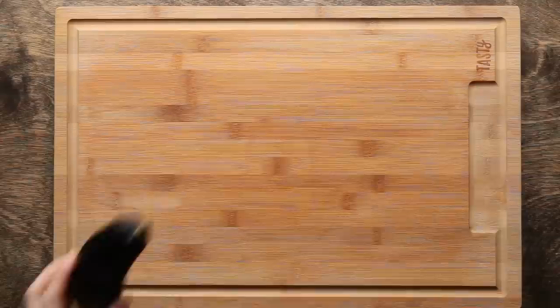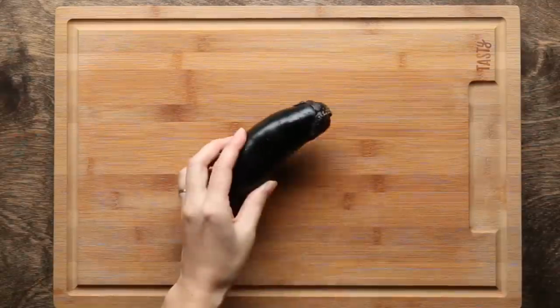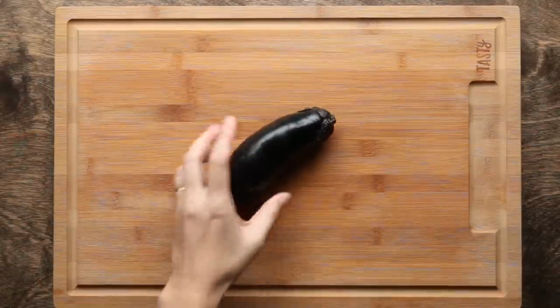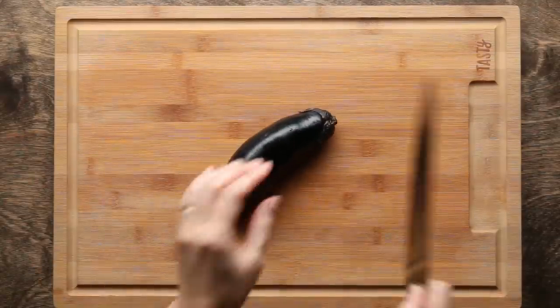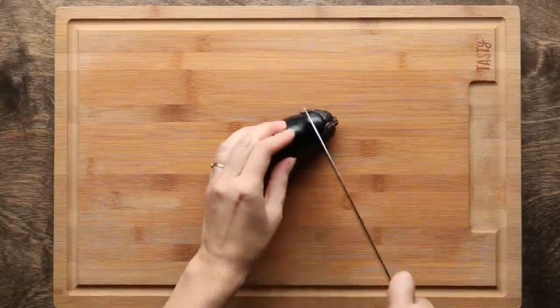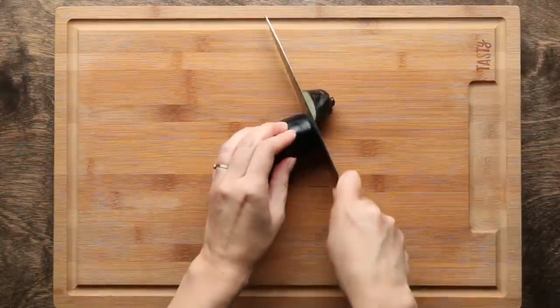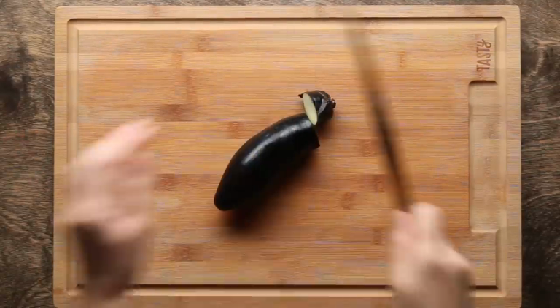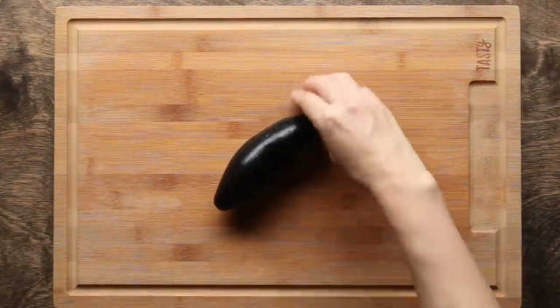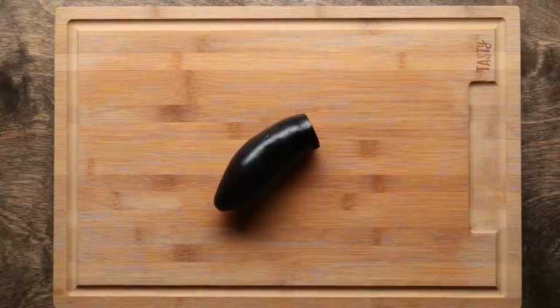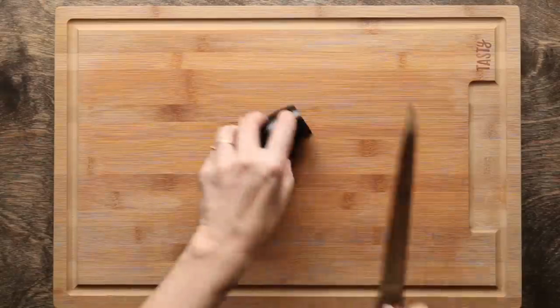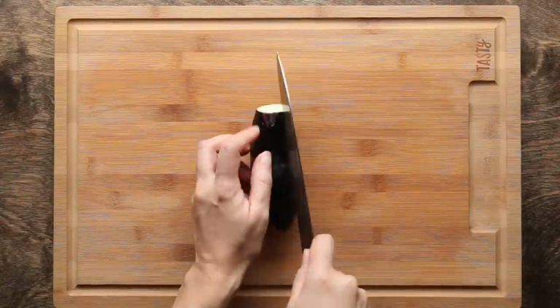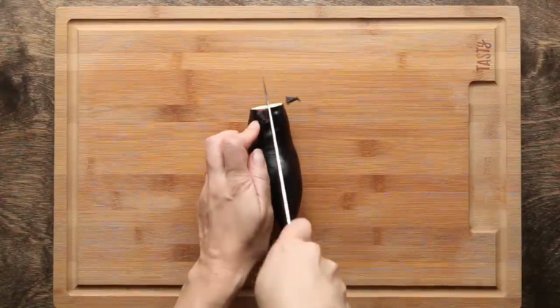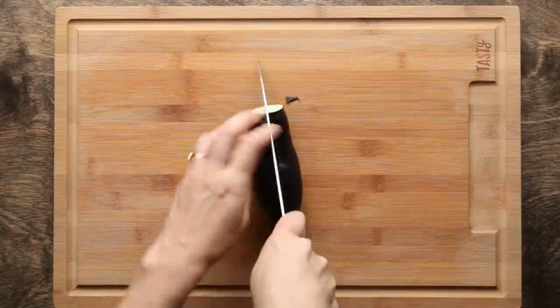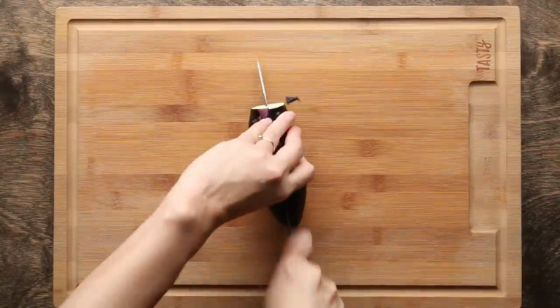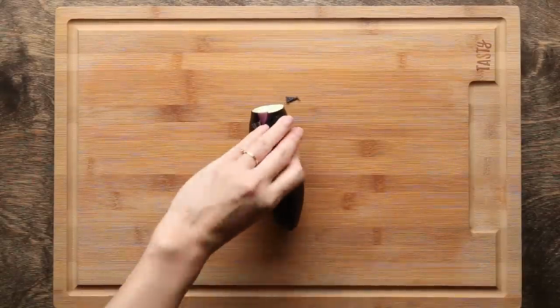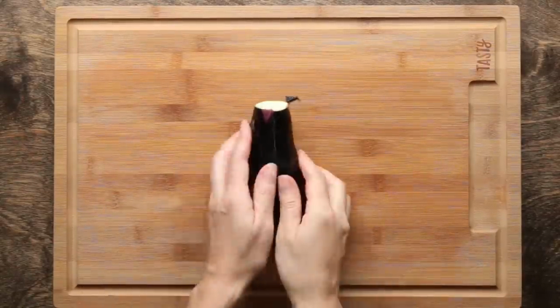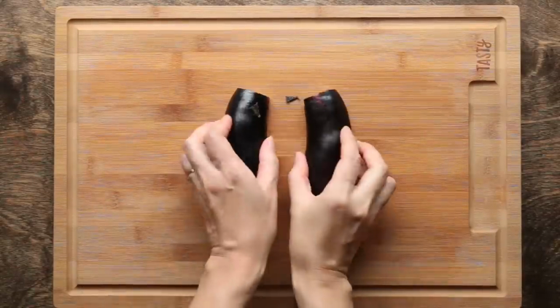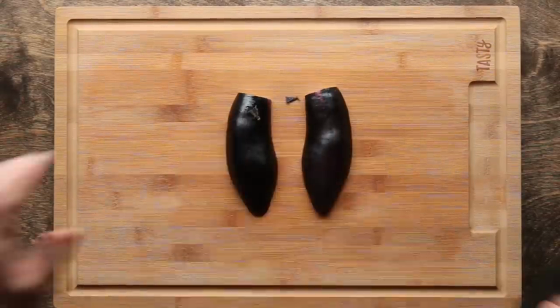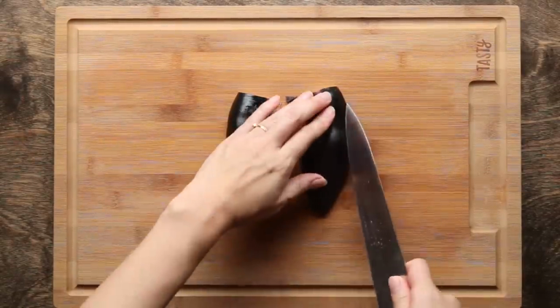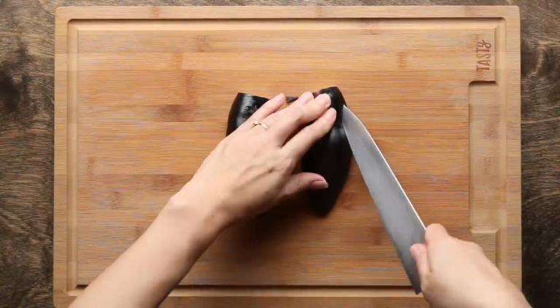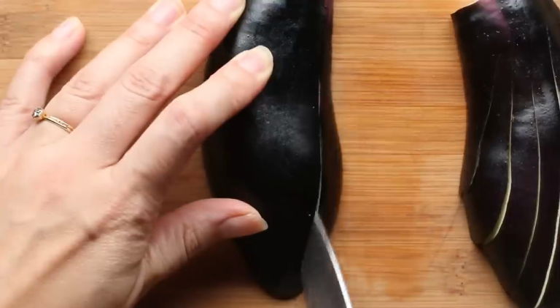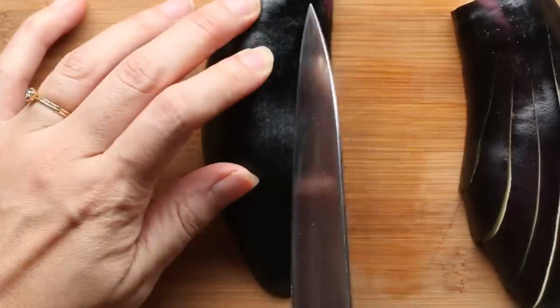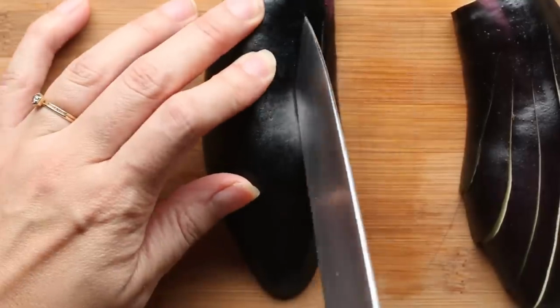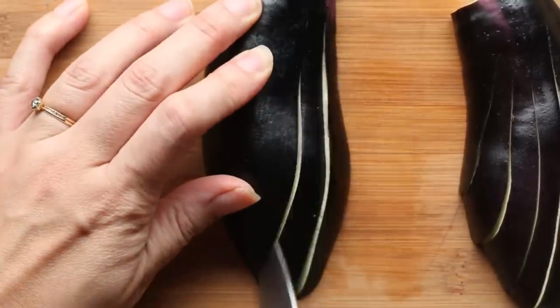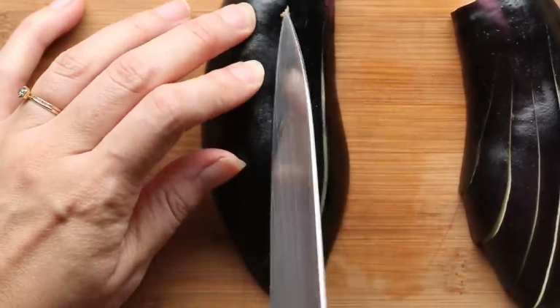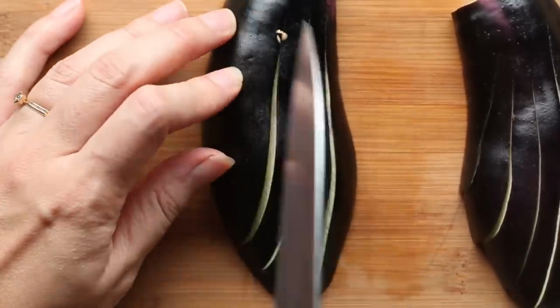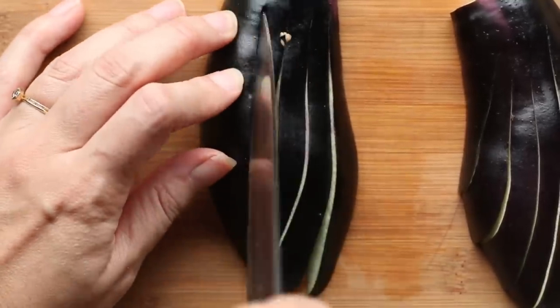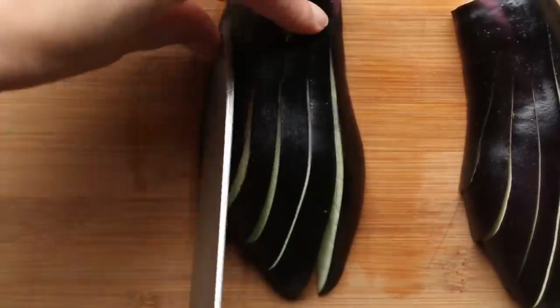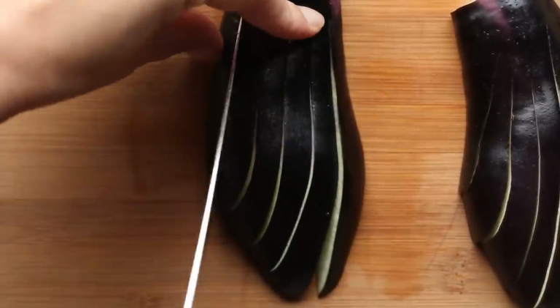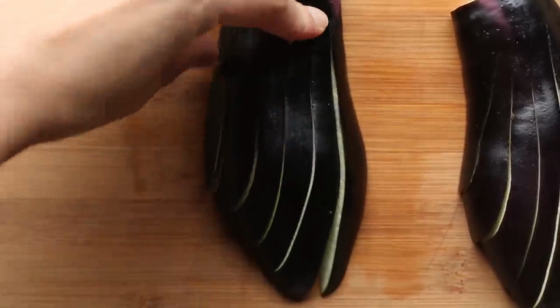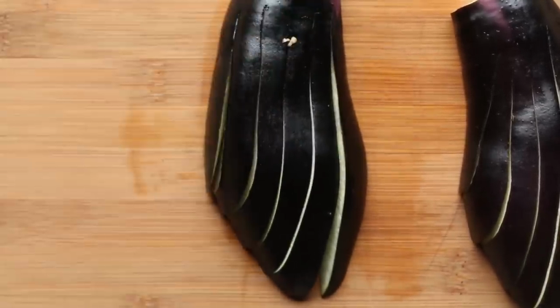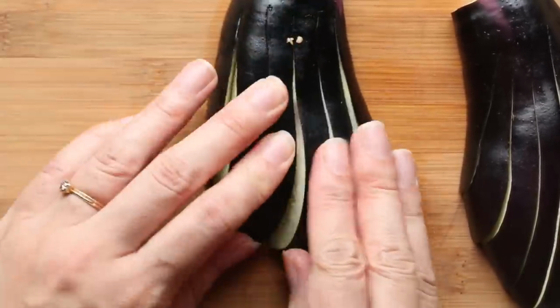Let's prep the vegetables. For the eggplant, cut and remove the stem, then make five to six half-inch thick slices throughout the eggplant. This way, you can shorten the frying time for eggplant, and it will make a nice presentation.